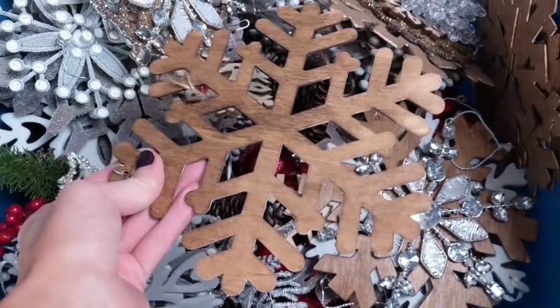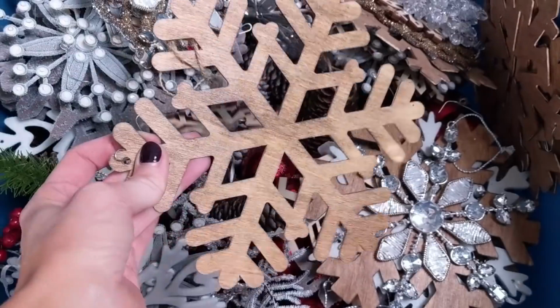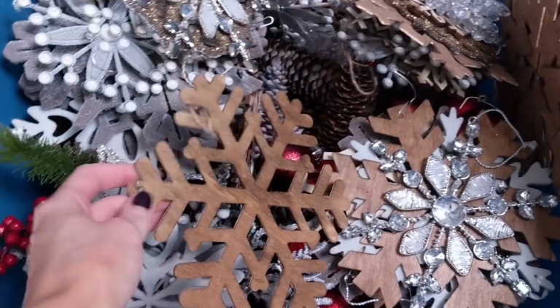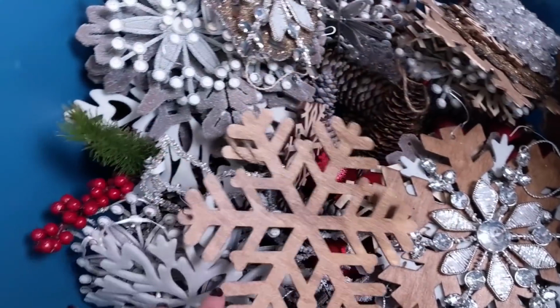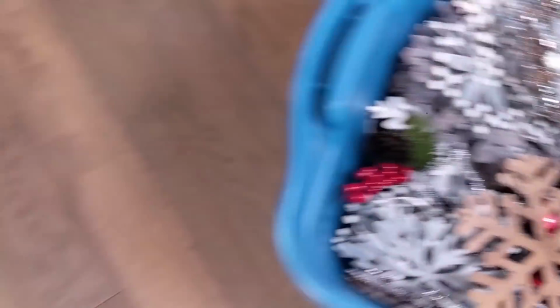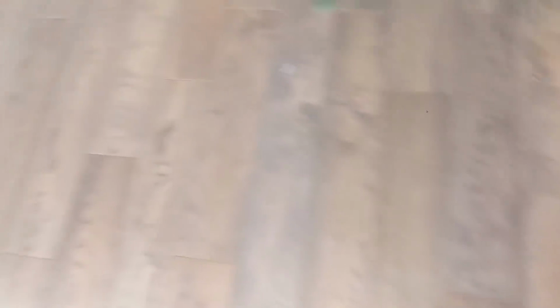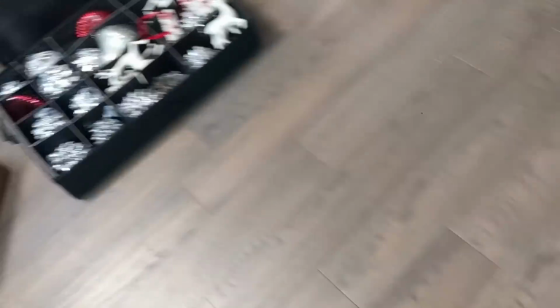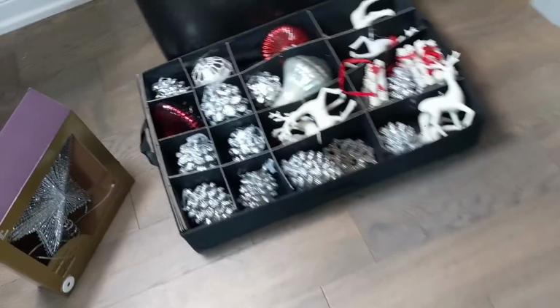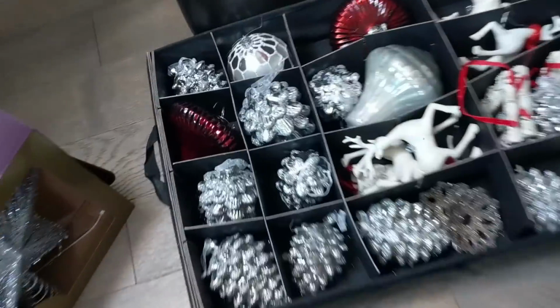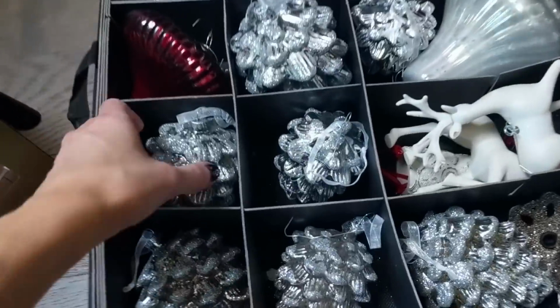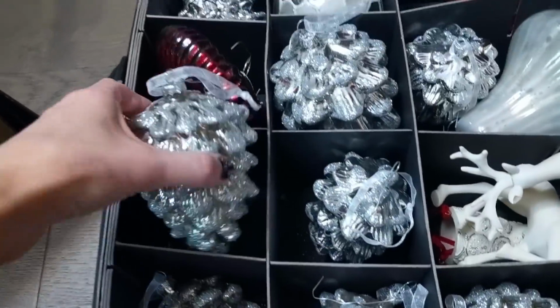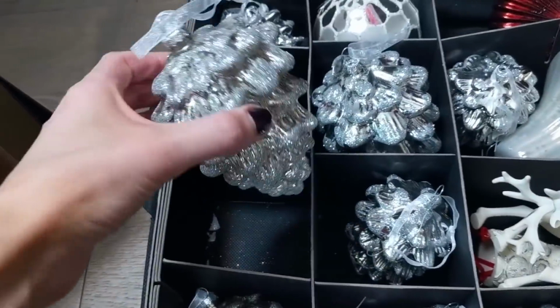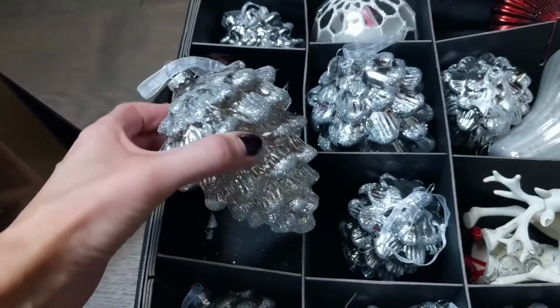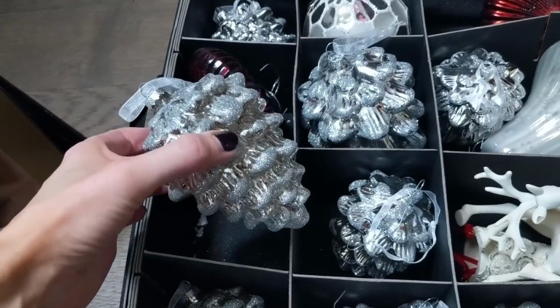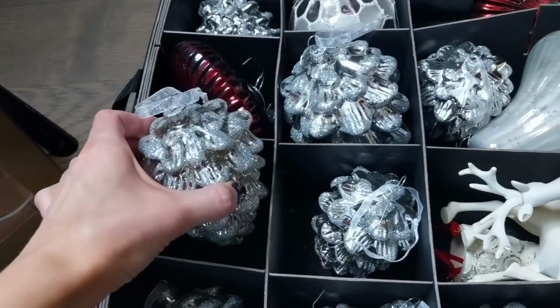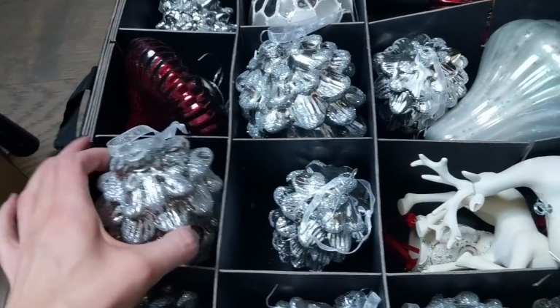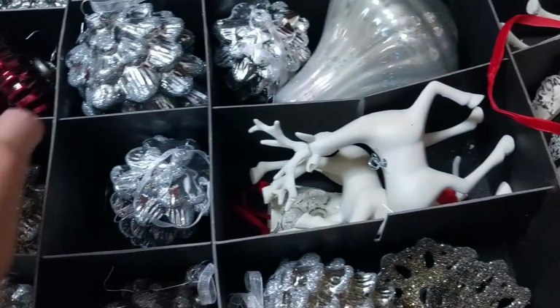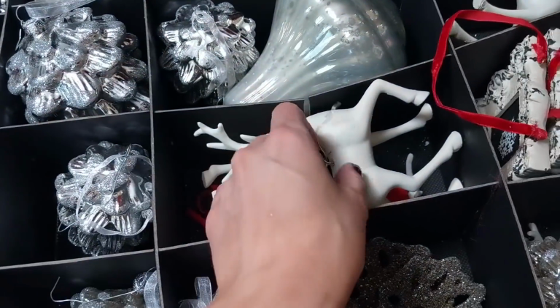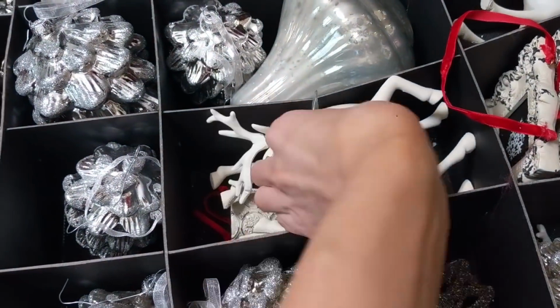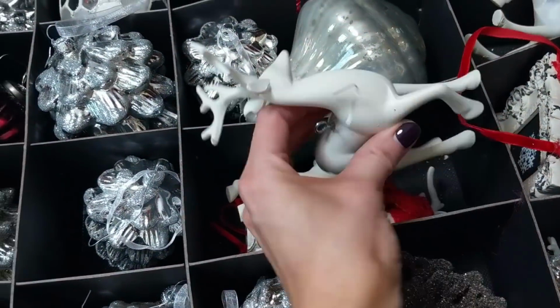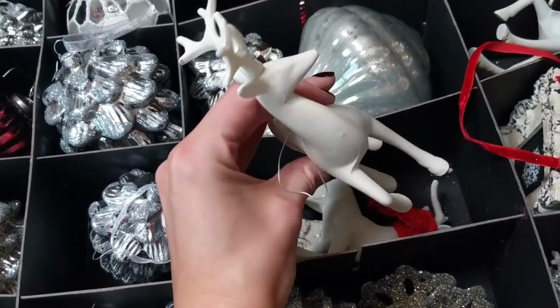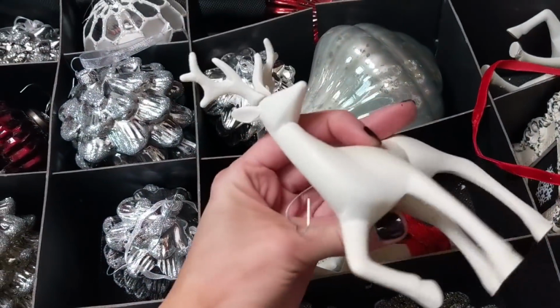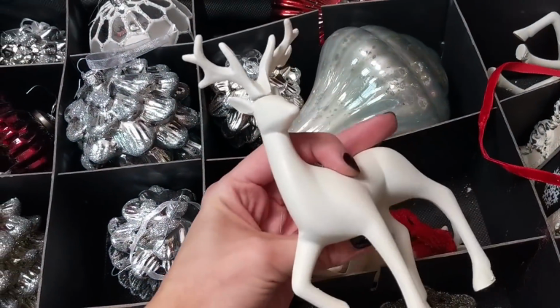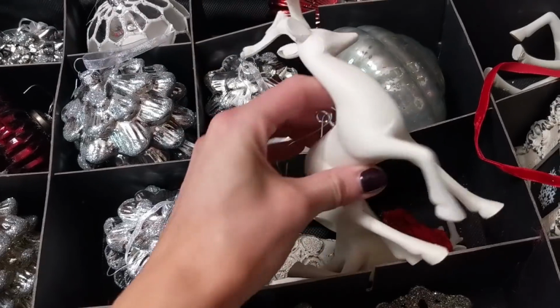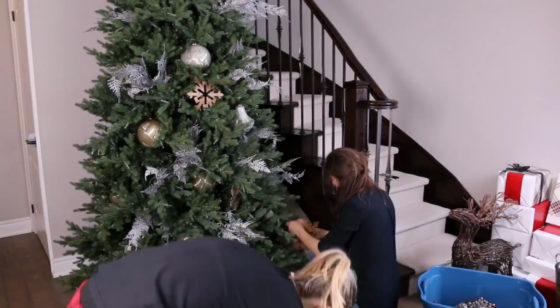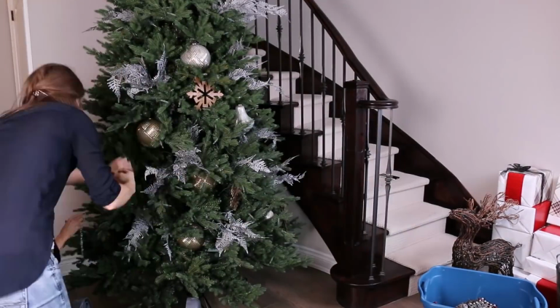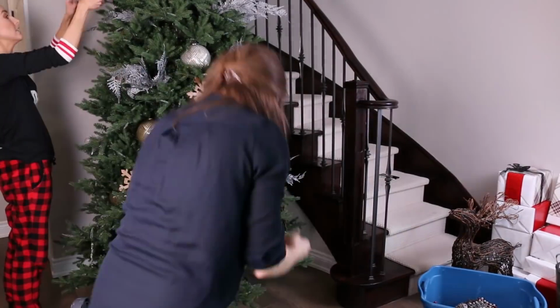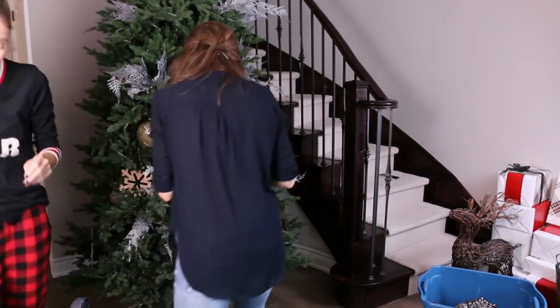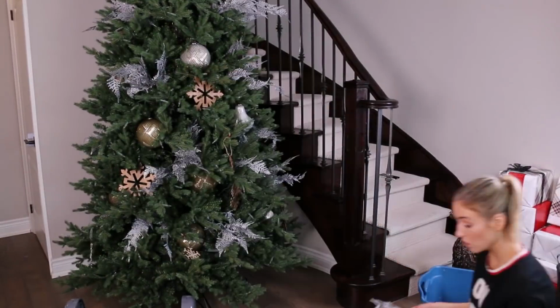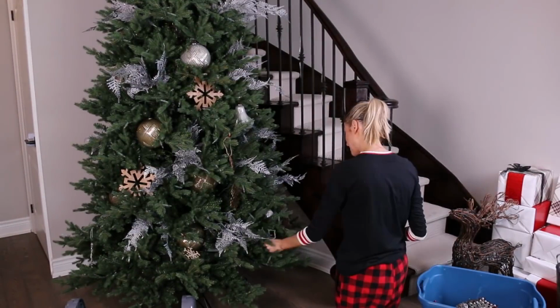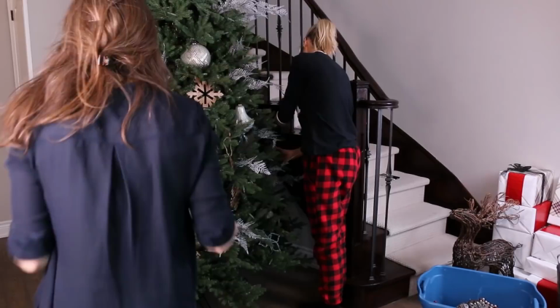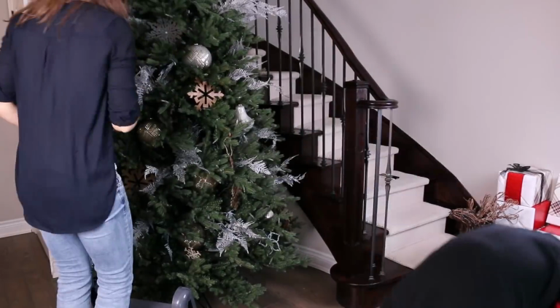We're doing lots of wood and greenery, and then we have these silvery glittery pinecones which are fun, and also these white reindeer which are adorable. Keep going and soon it will be complete!